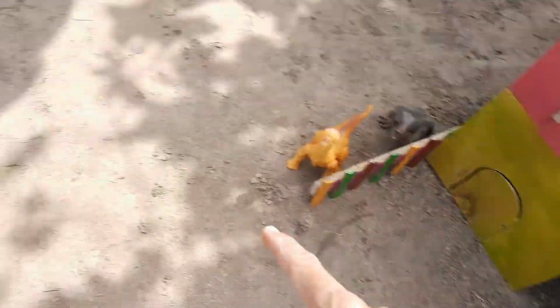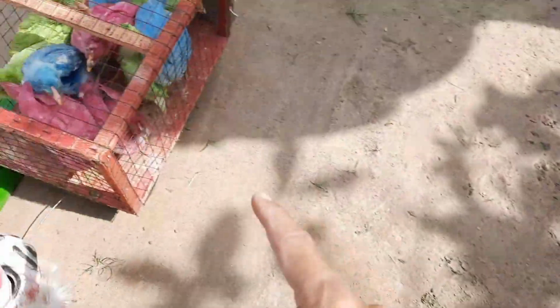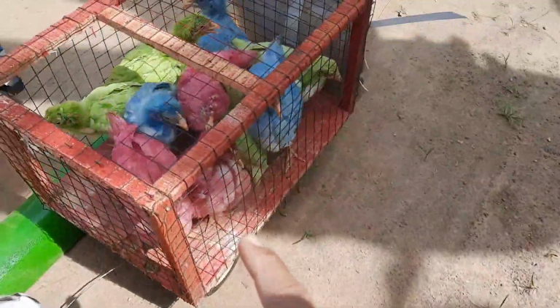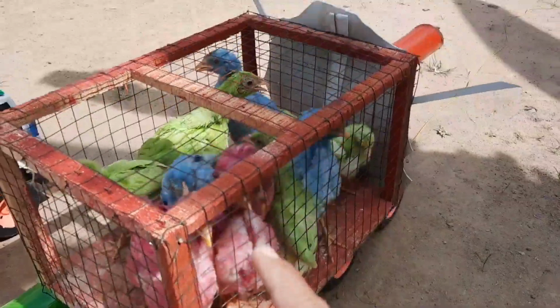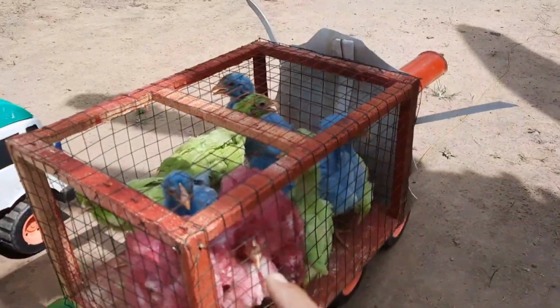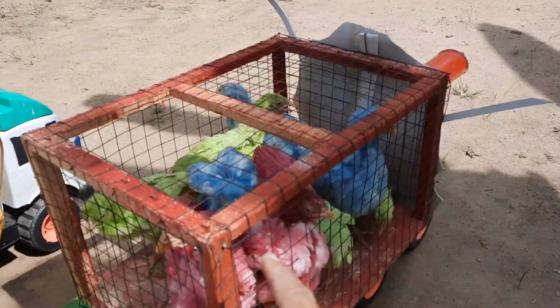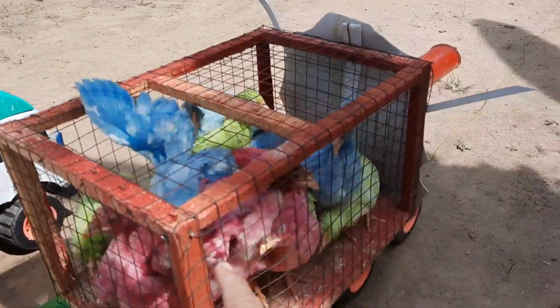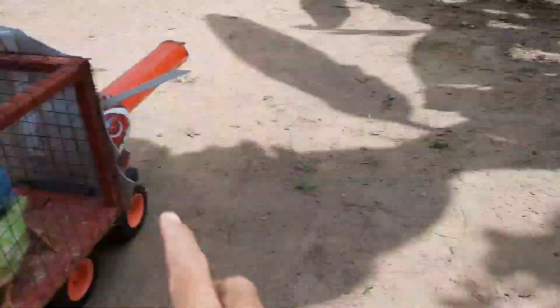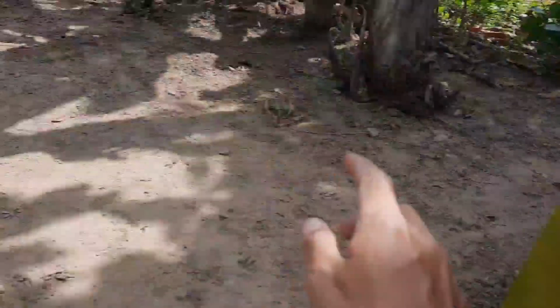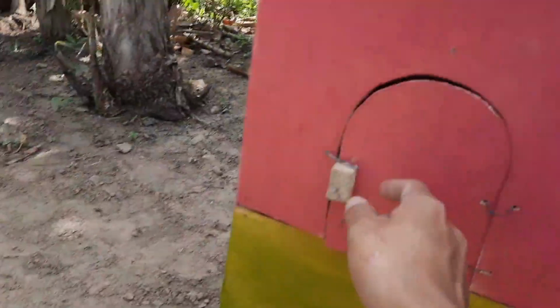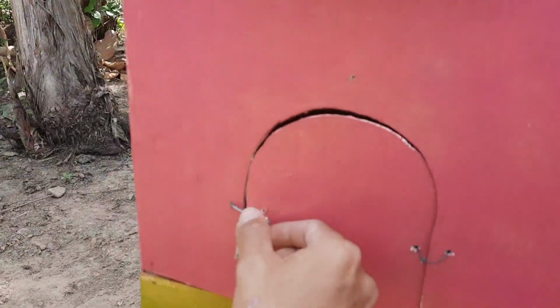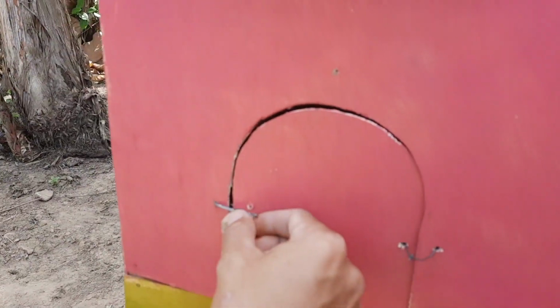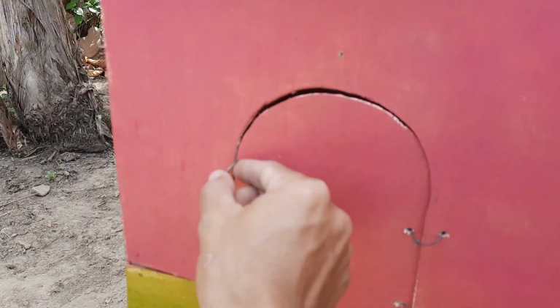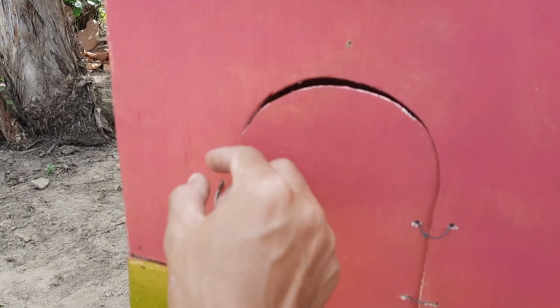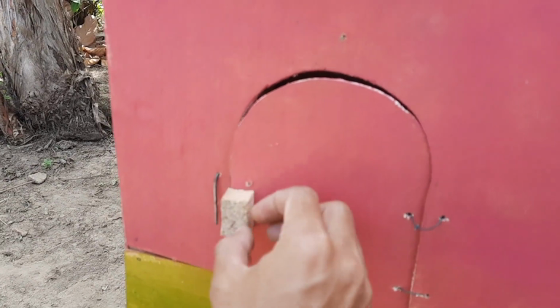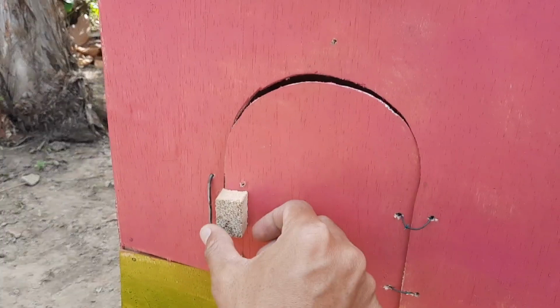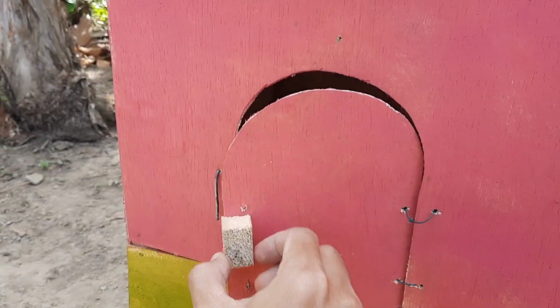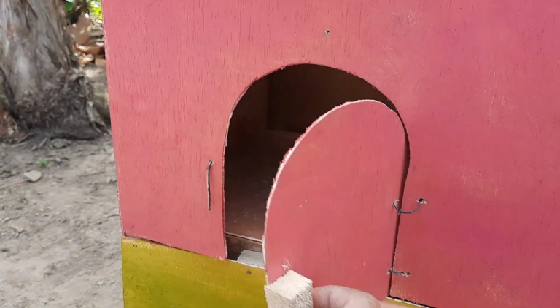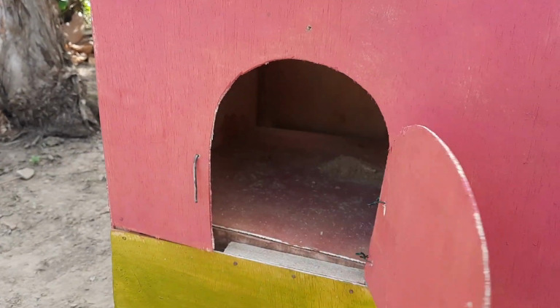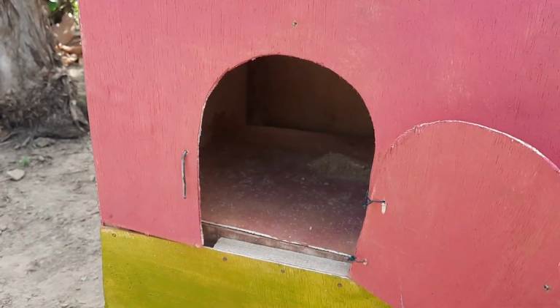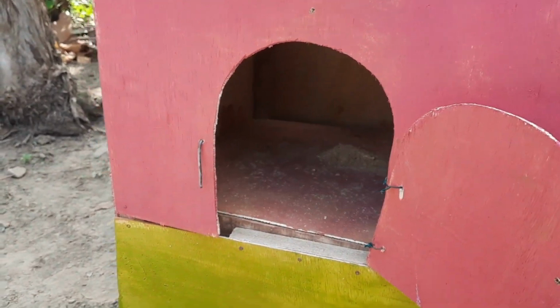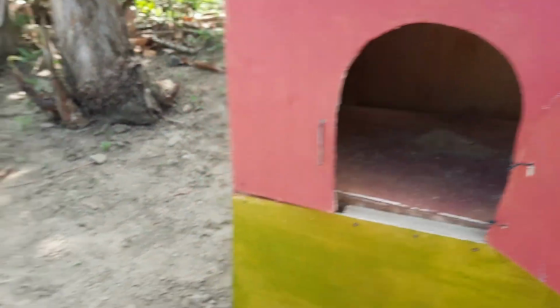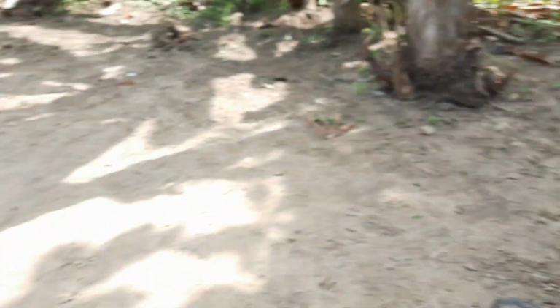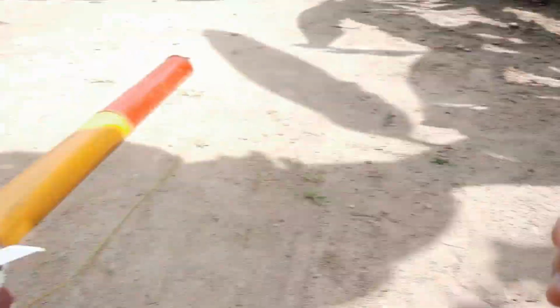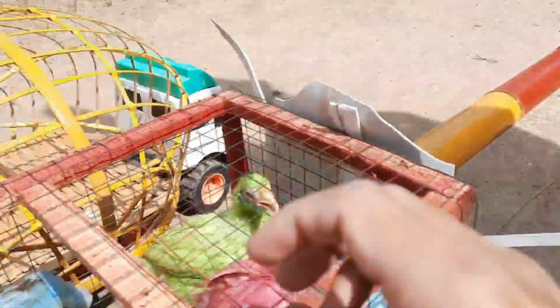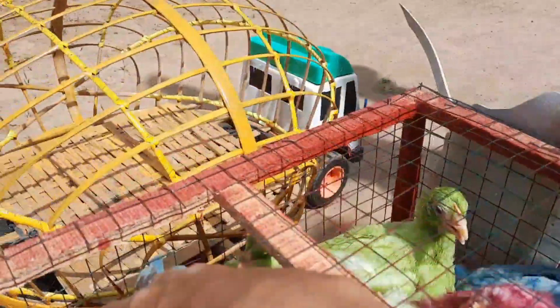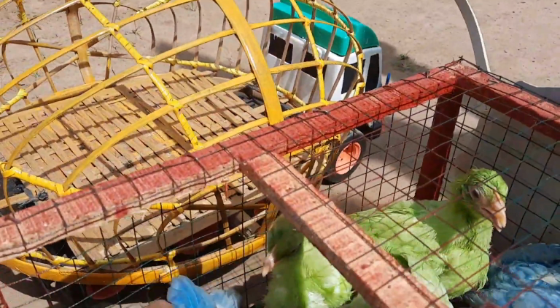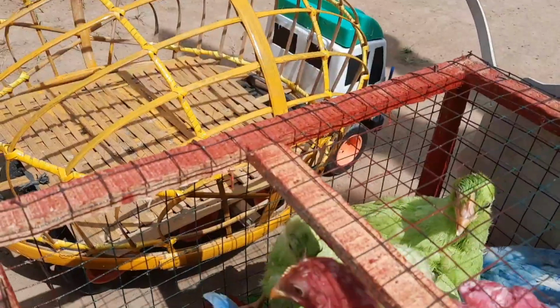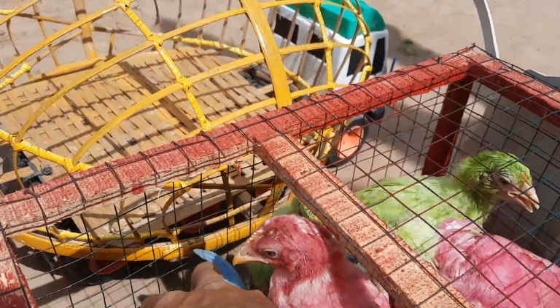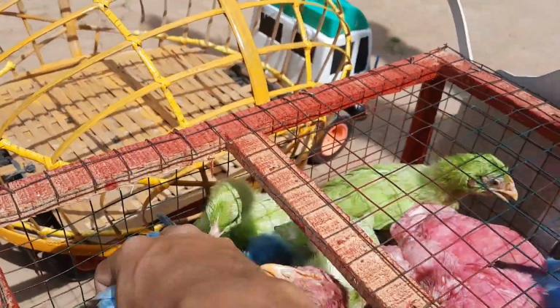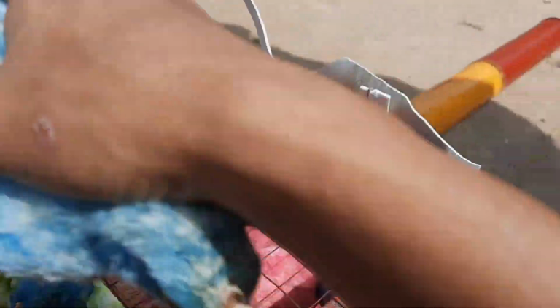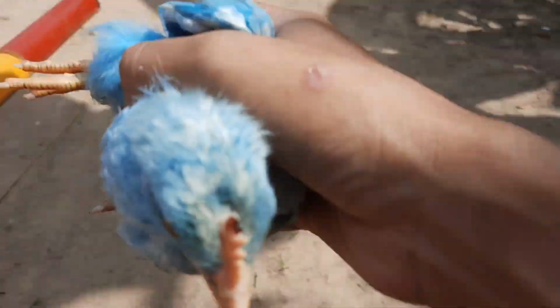Ayo kita masukkan ayam di dalam rumah berwarna pink, teman-teman. Wadidaw, kita masukkan satu persatu.